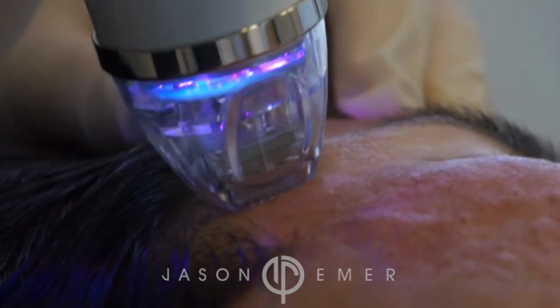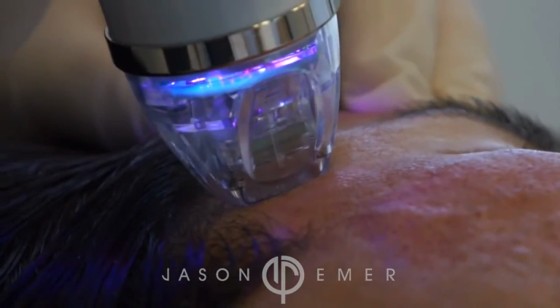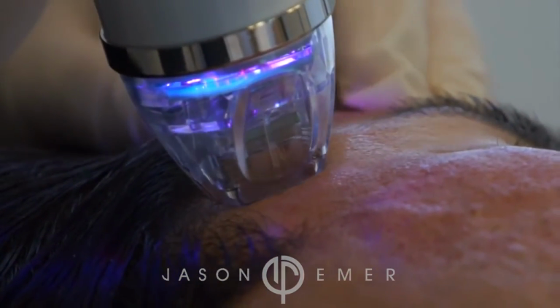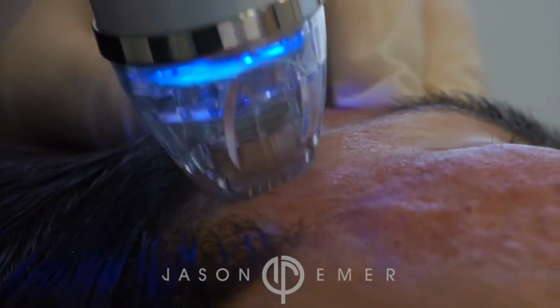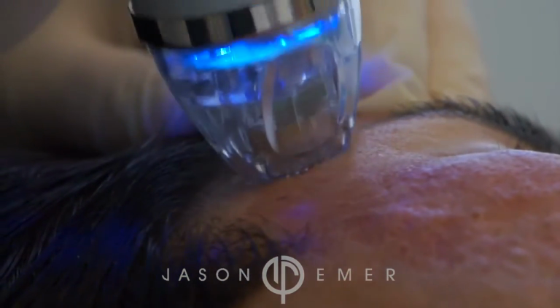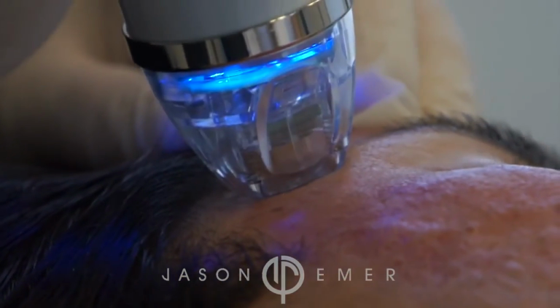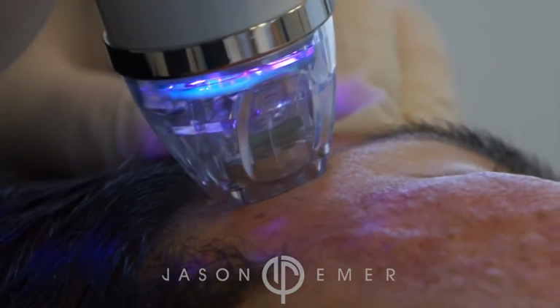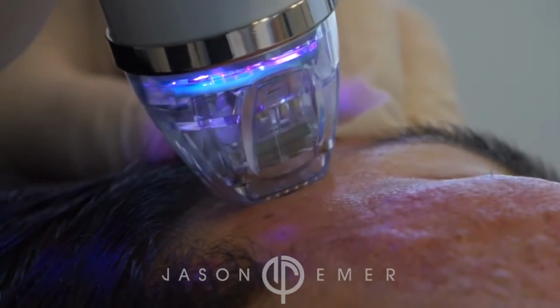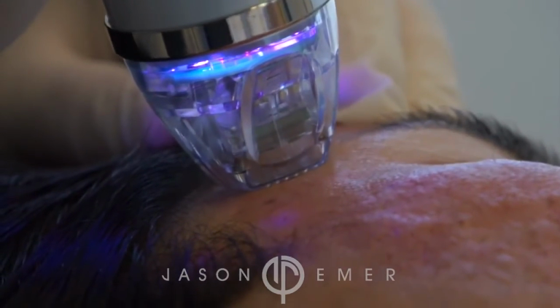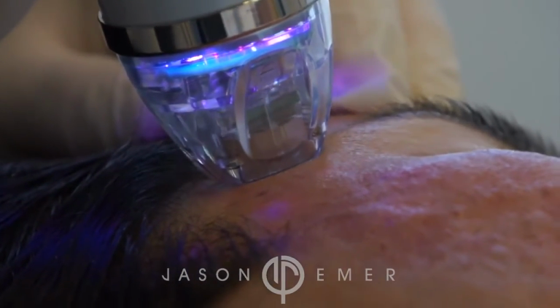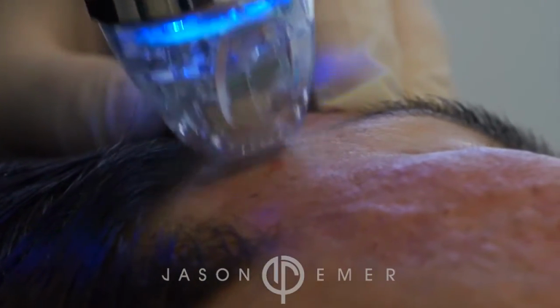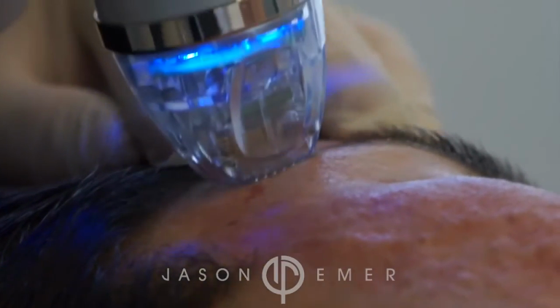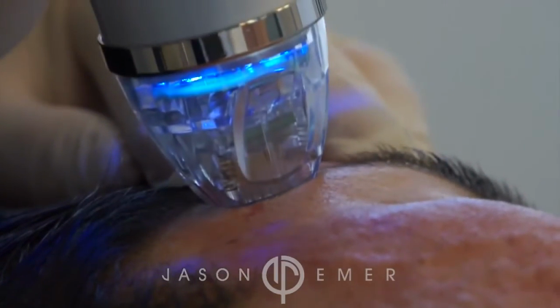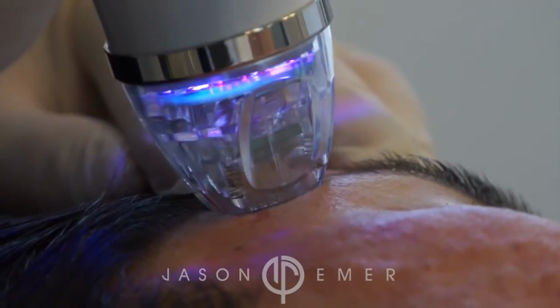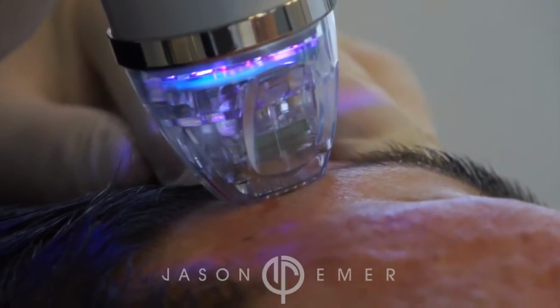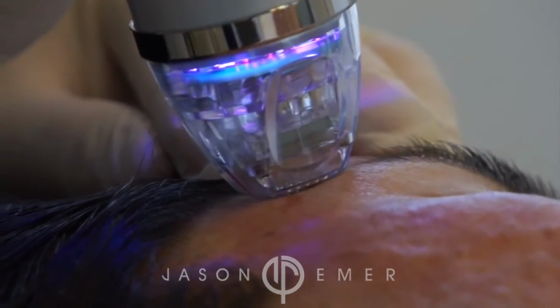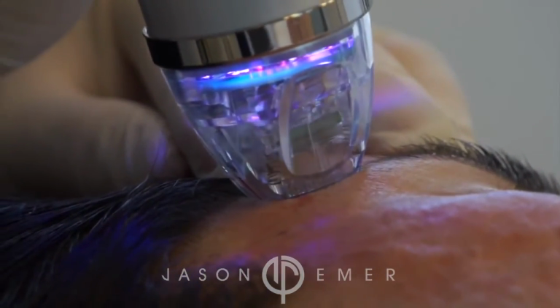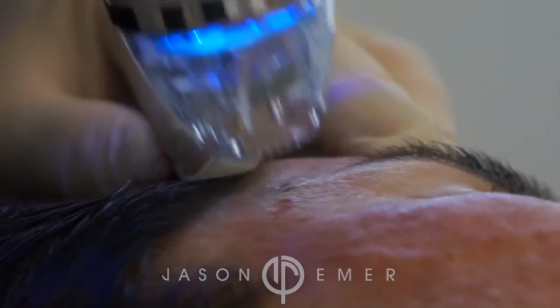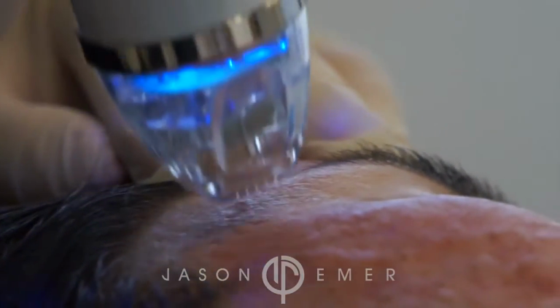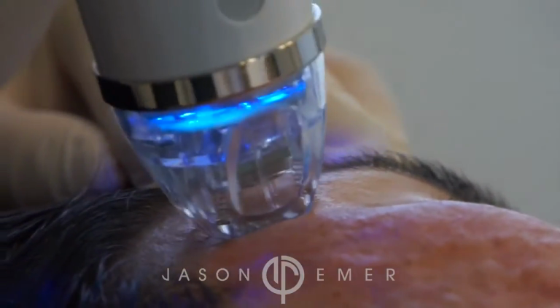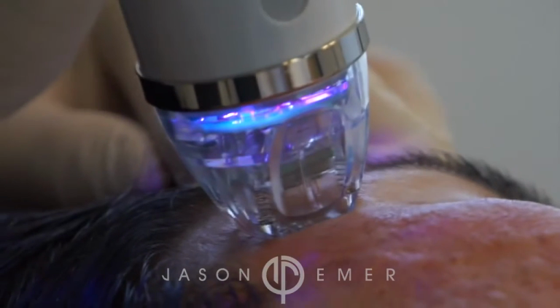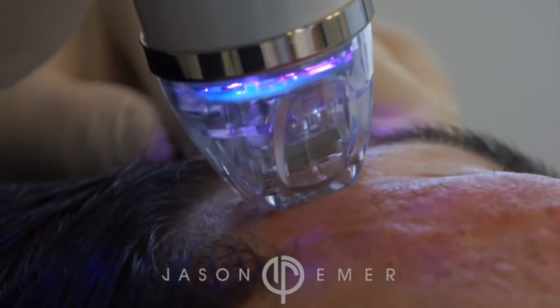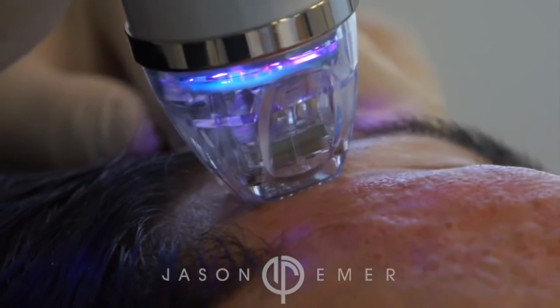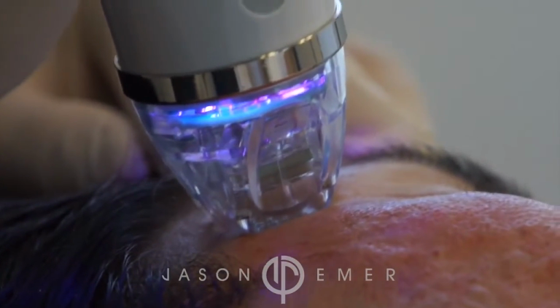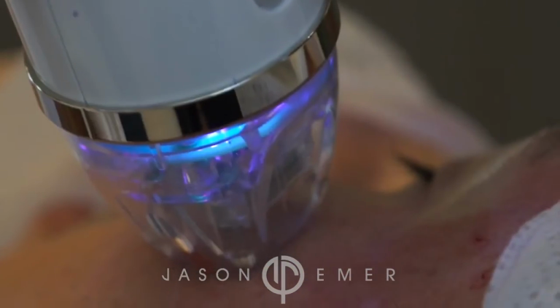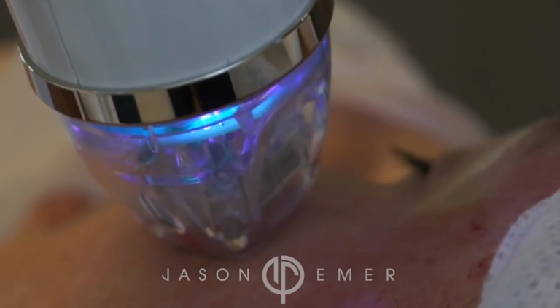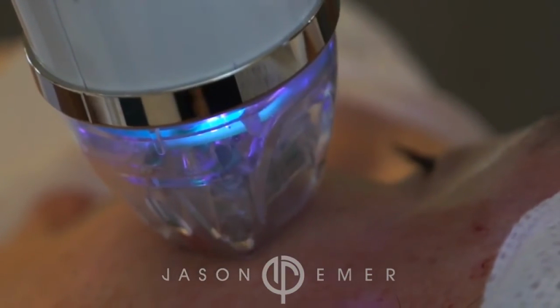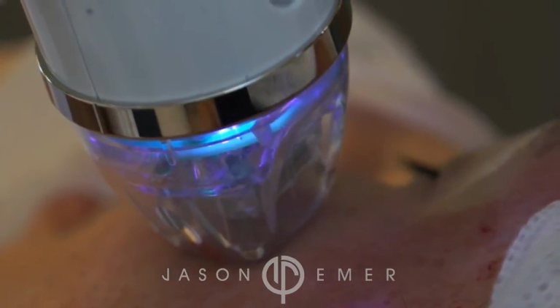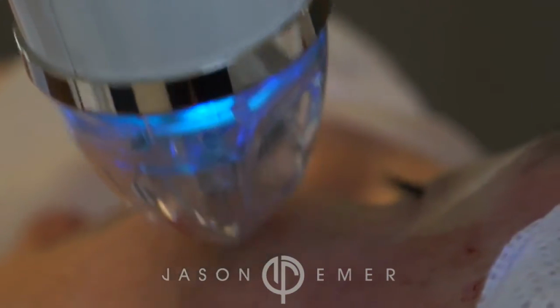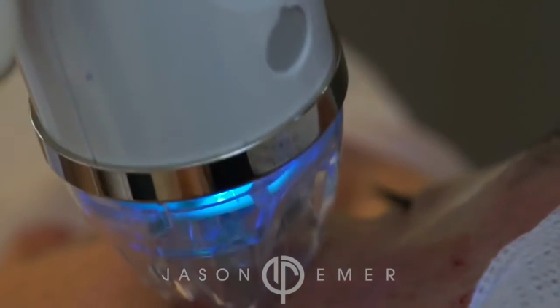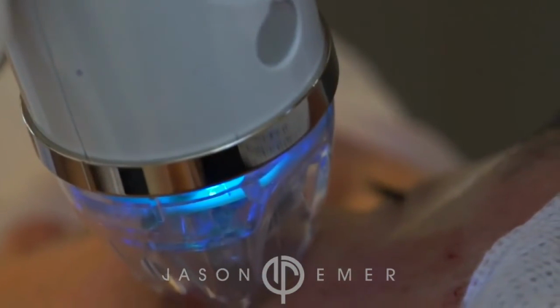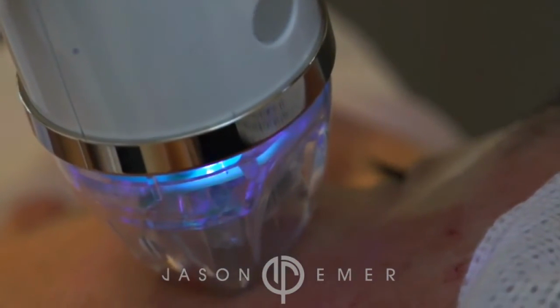Belafill replaces the volume and decreases the scarring underneath the scar, but the microneedling RF then remodels the skin, produces collagen, and superficially you see improved texture and tone.